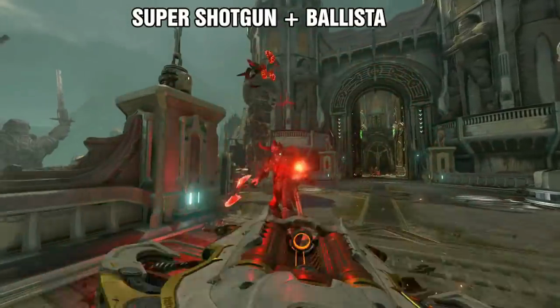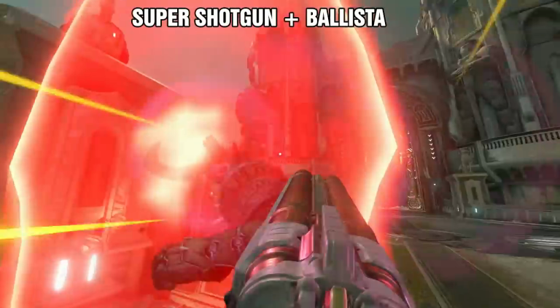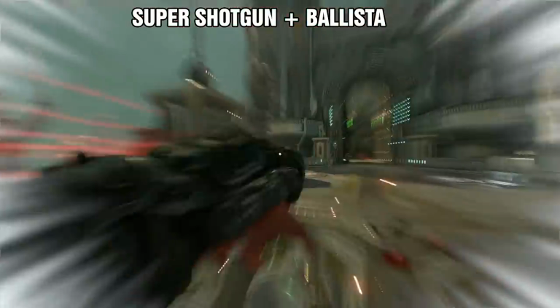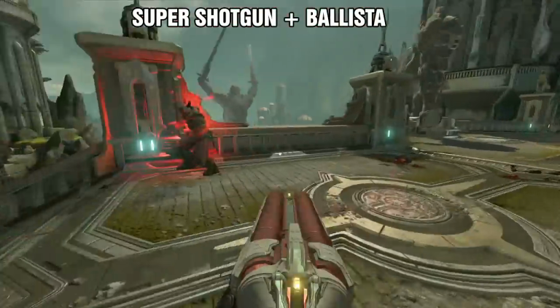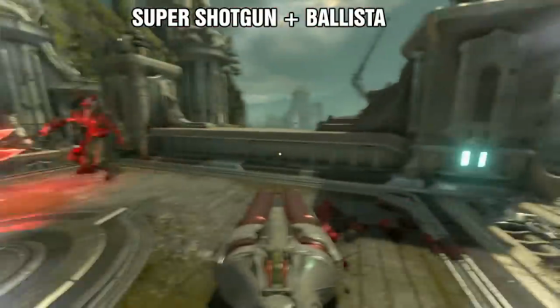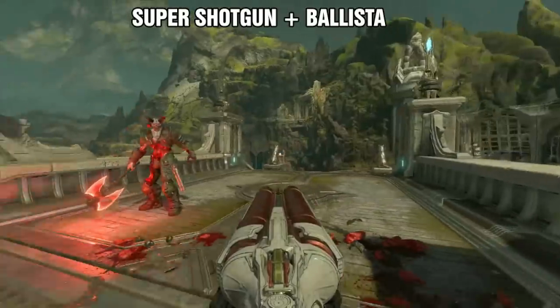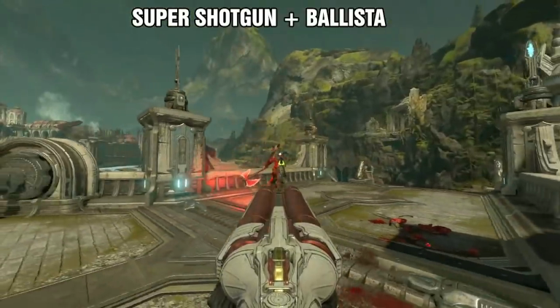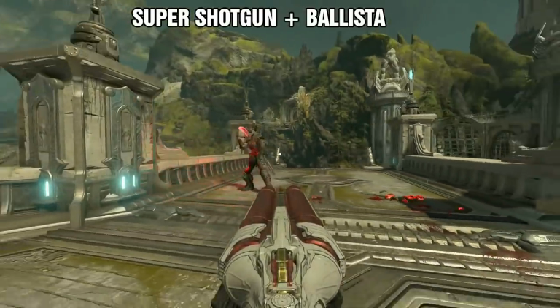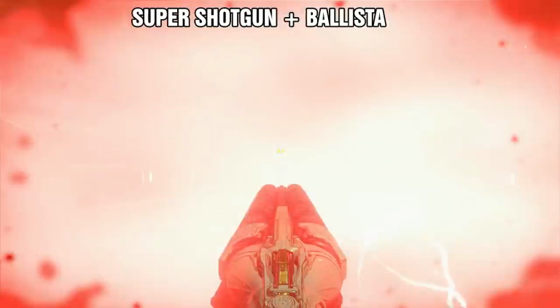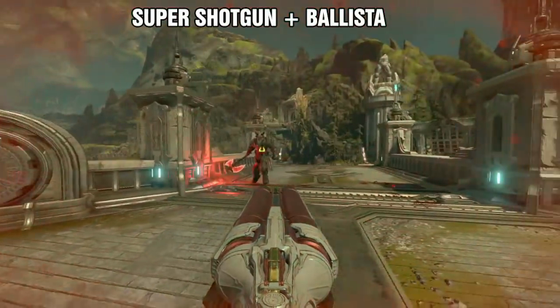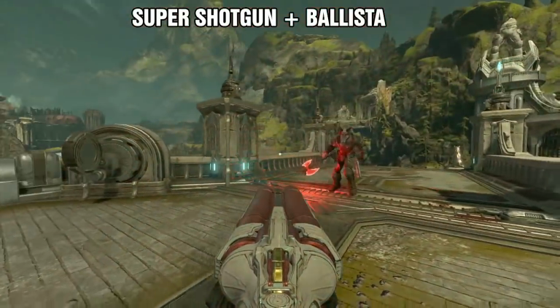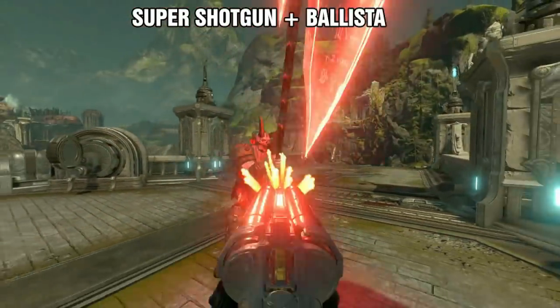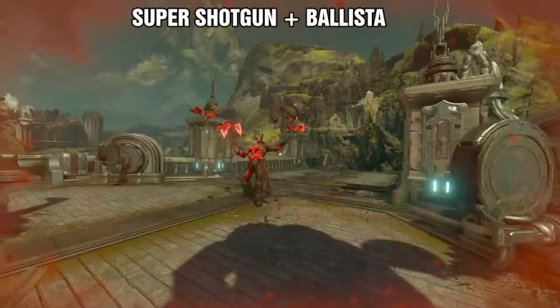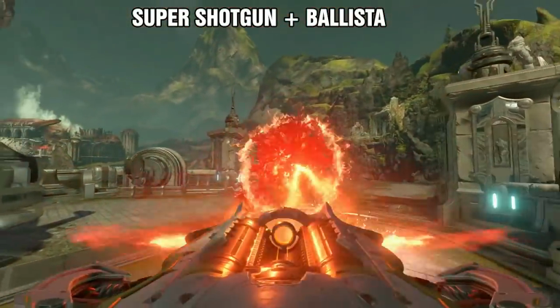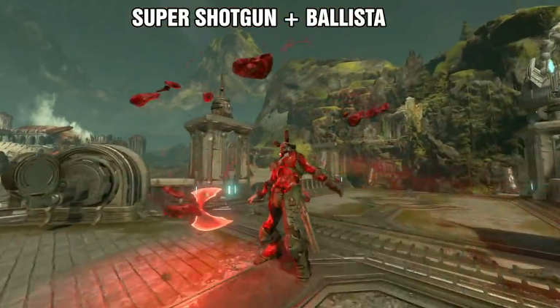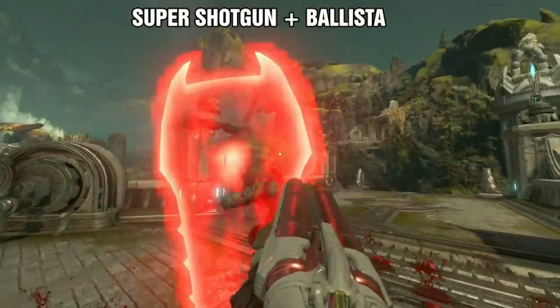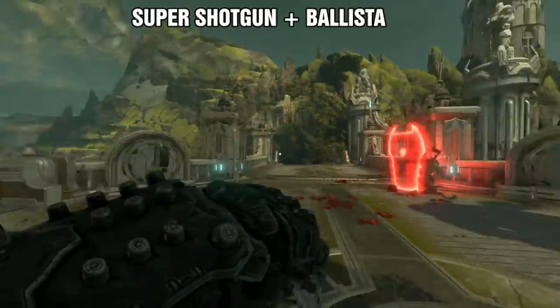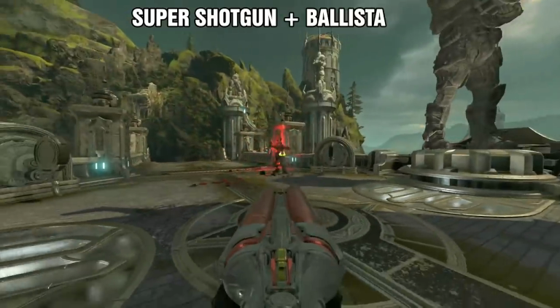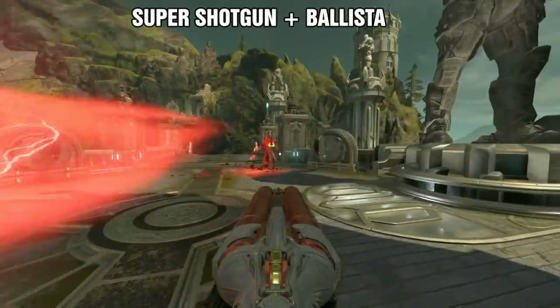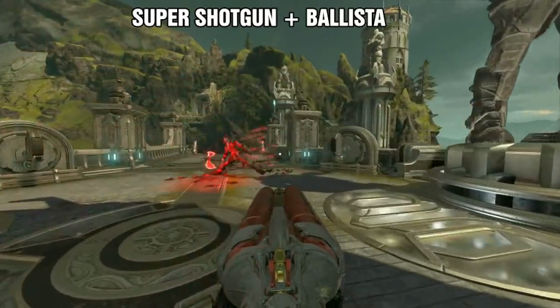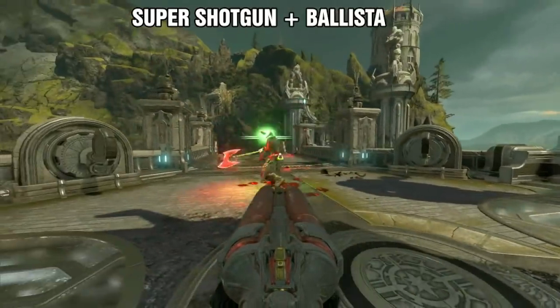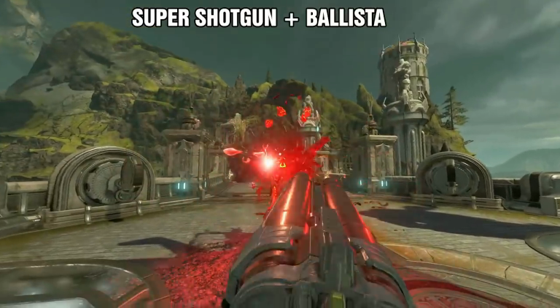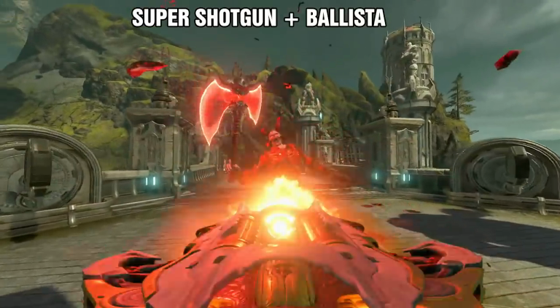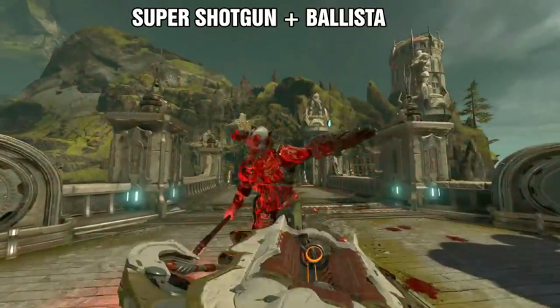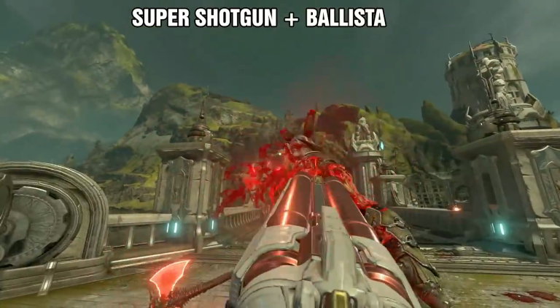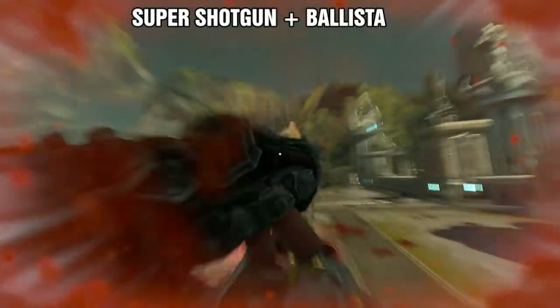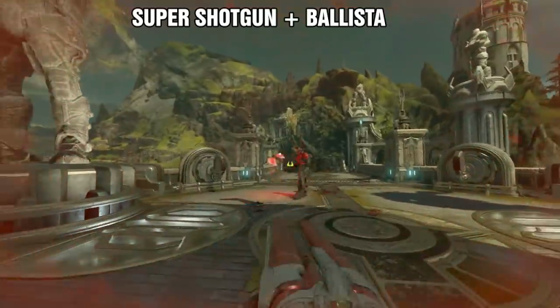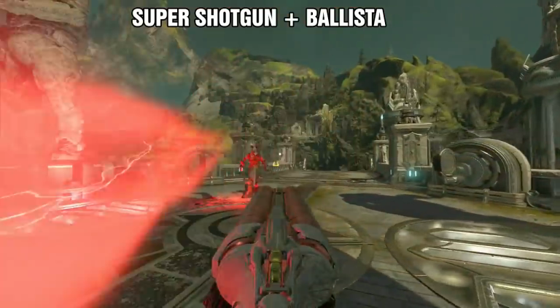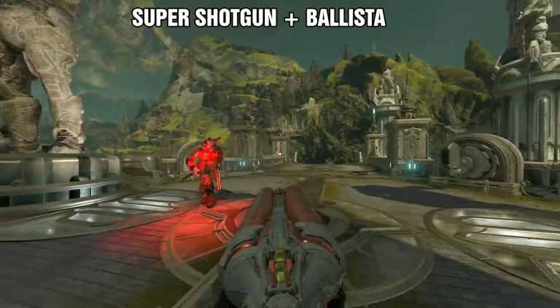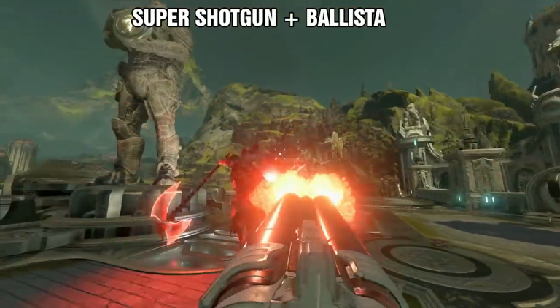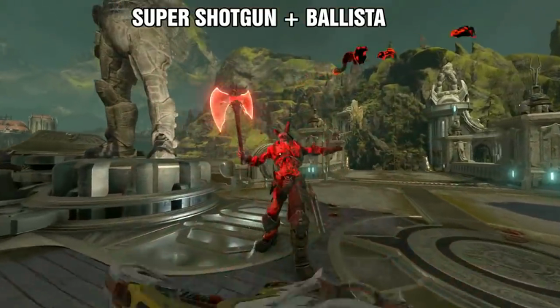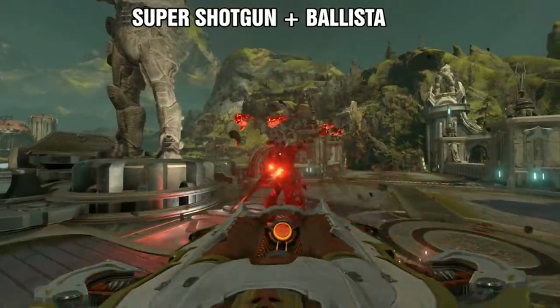The ballista used for the second shot will do a ton of damage, and it can be used at any range in case you are pushed back. If you can only manage two shots each cycle, that's okay — it still does more damage than using the shotgun two times.